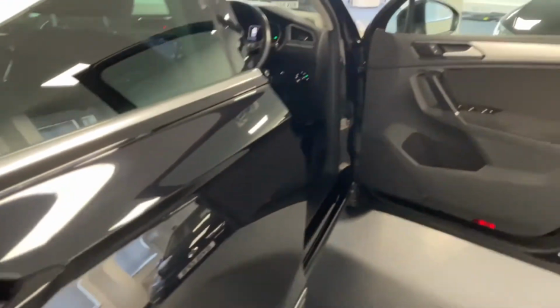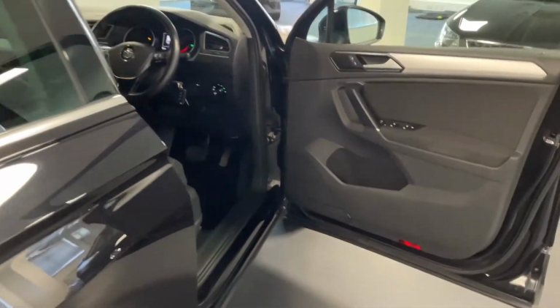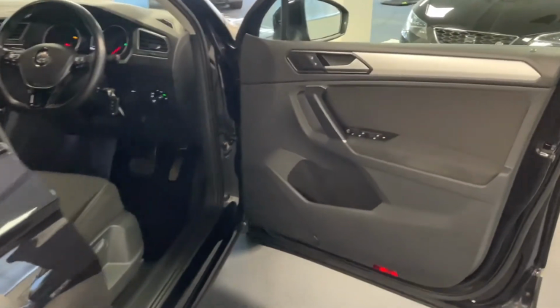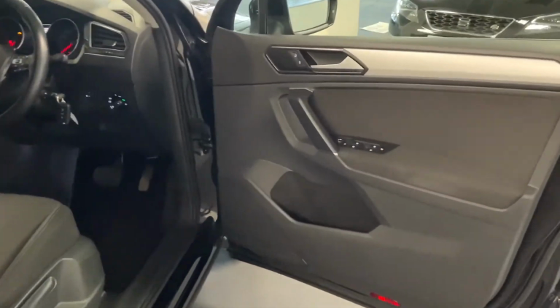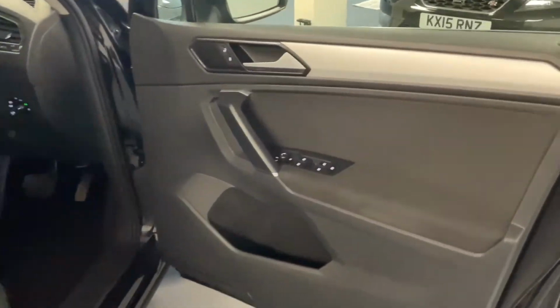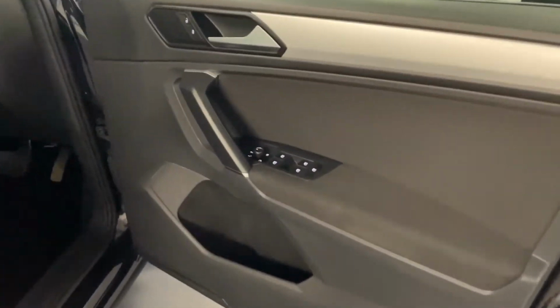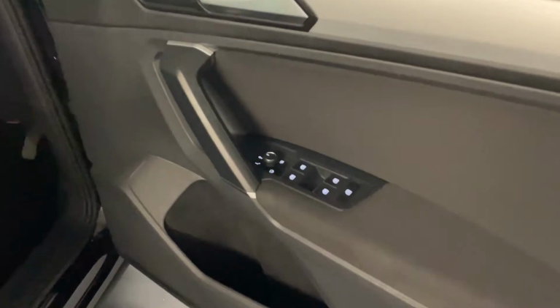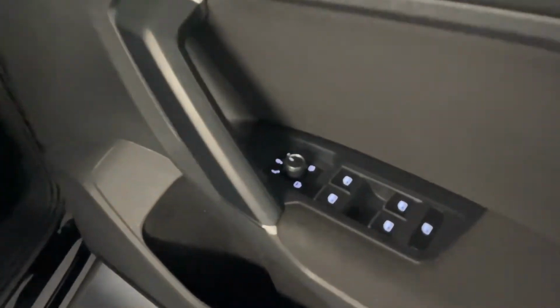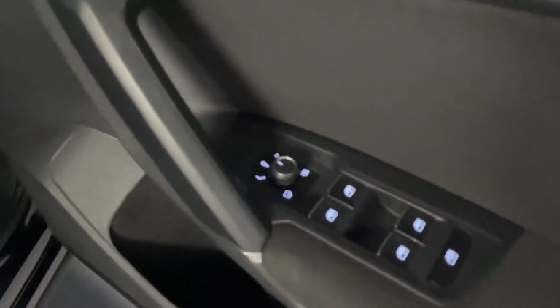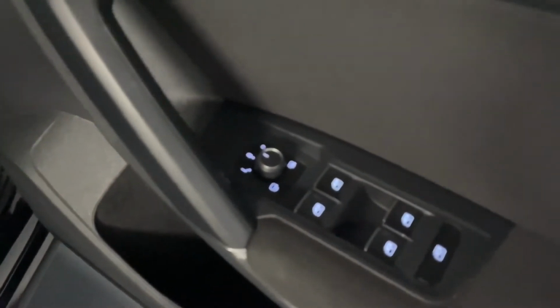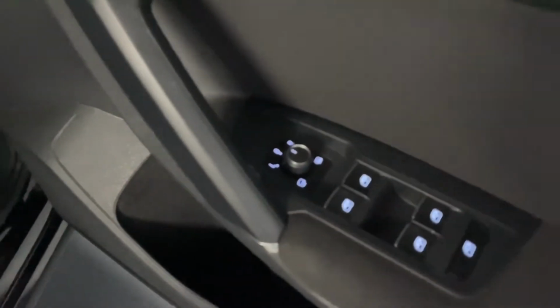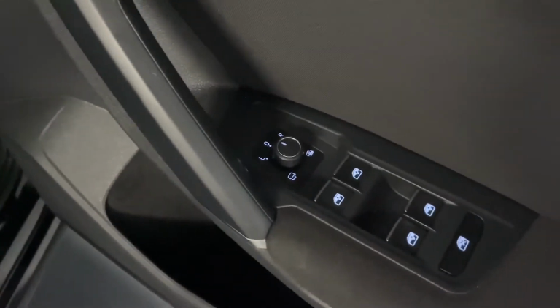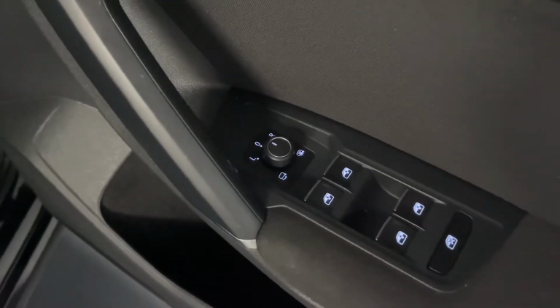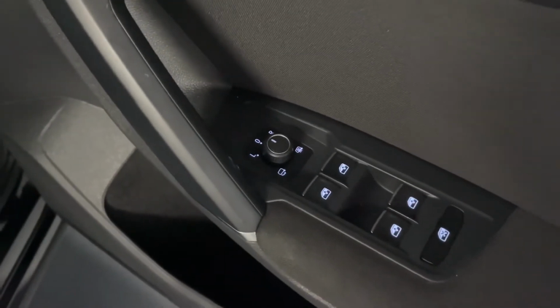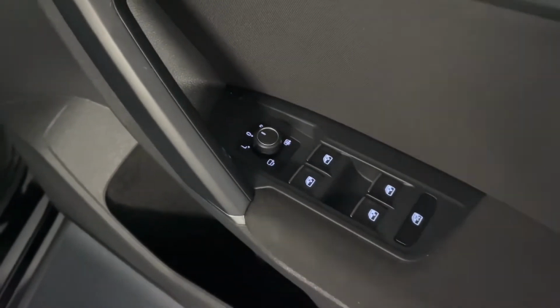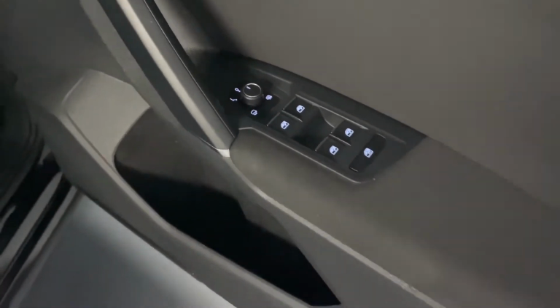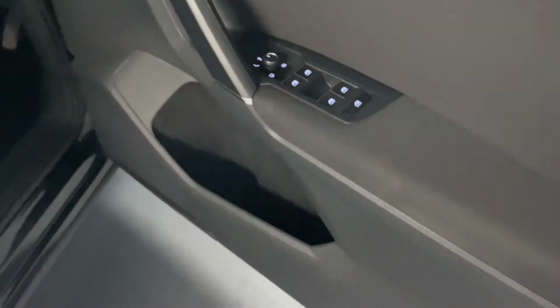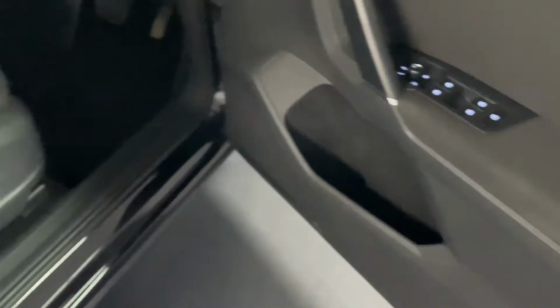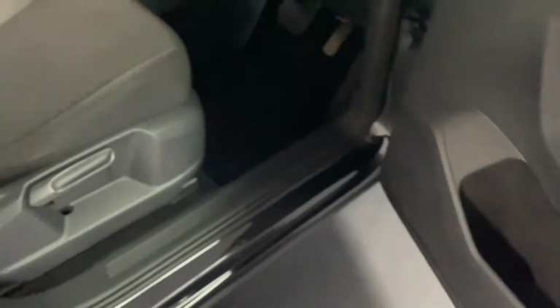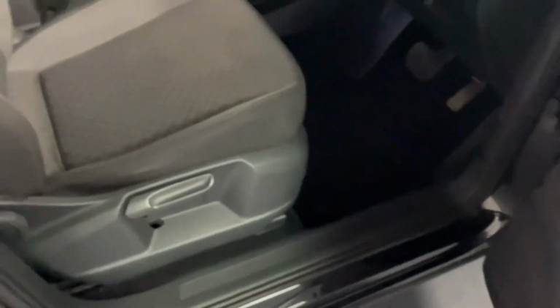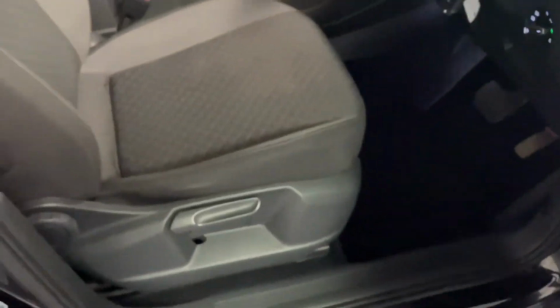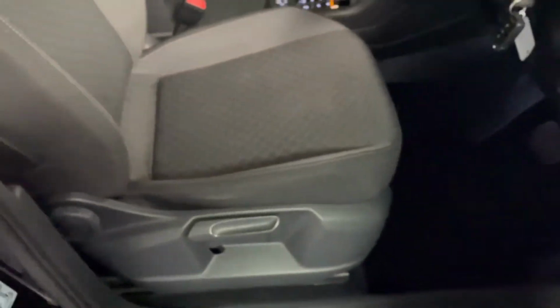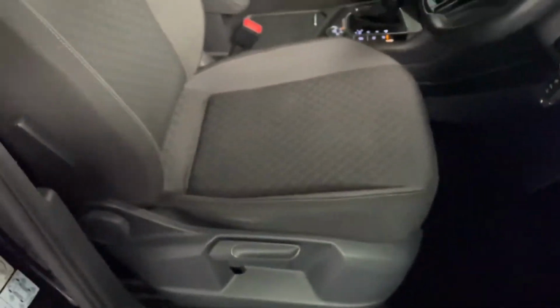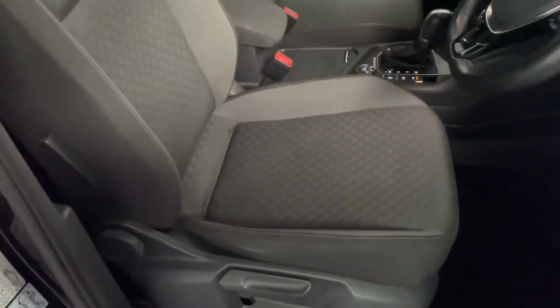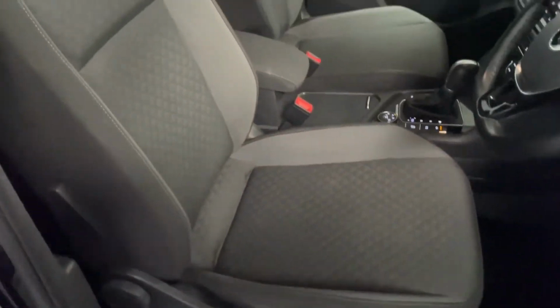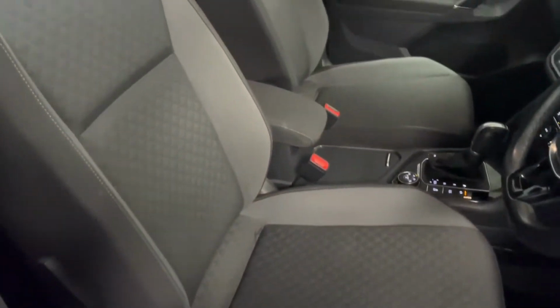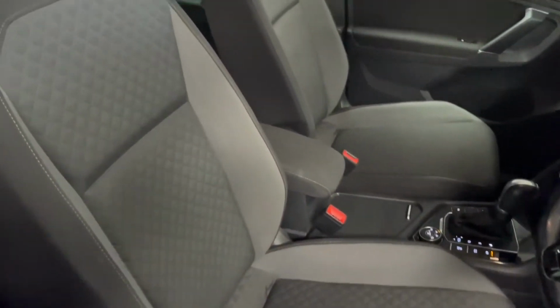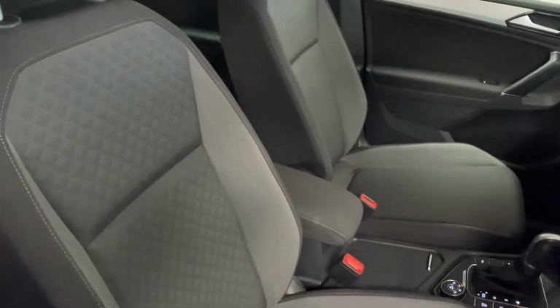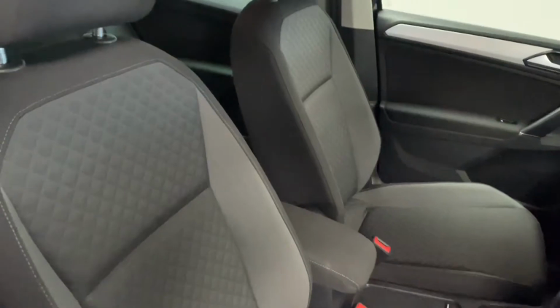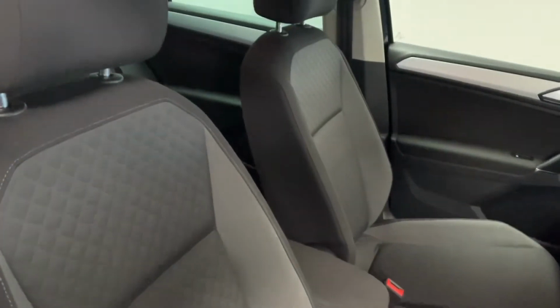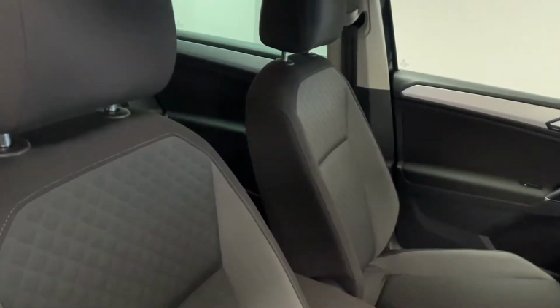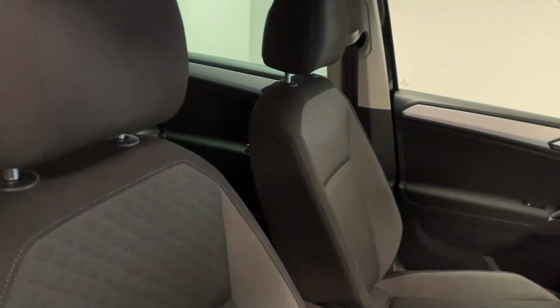Coming round to the driver's door, we've got electrically folding and heated rear view mirrors, and manually adjustable front seats which are in good condition — really supportive and comfortable.